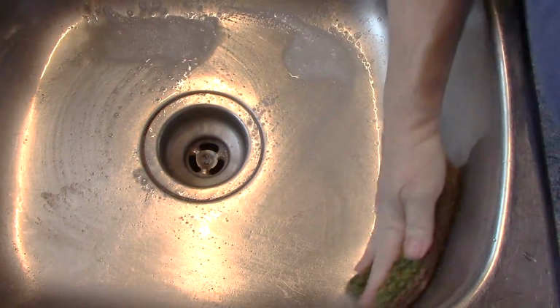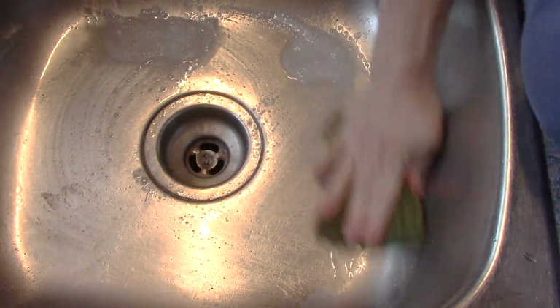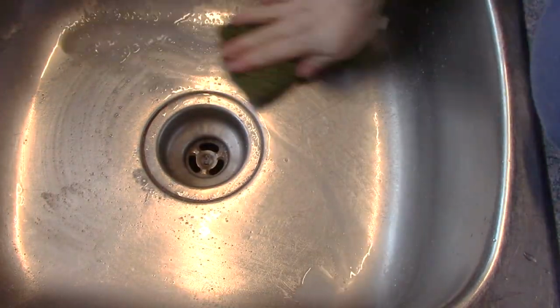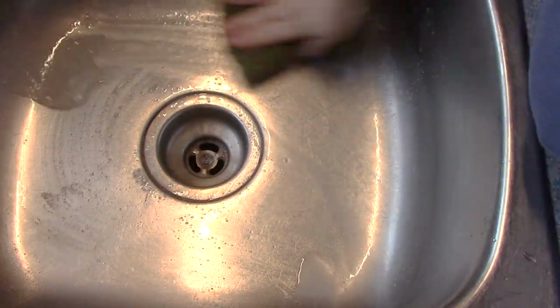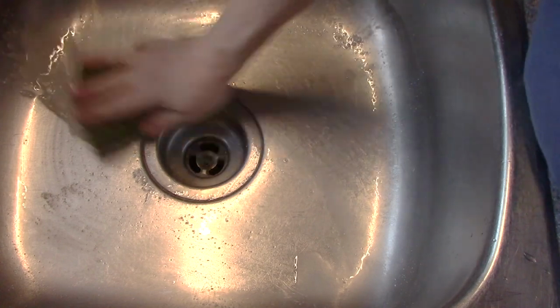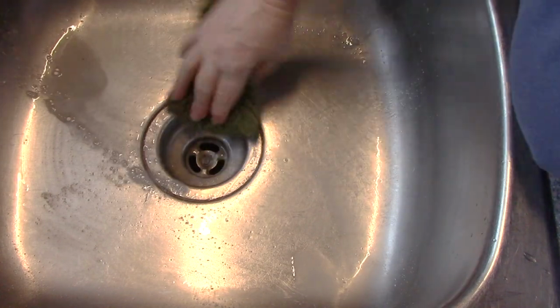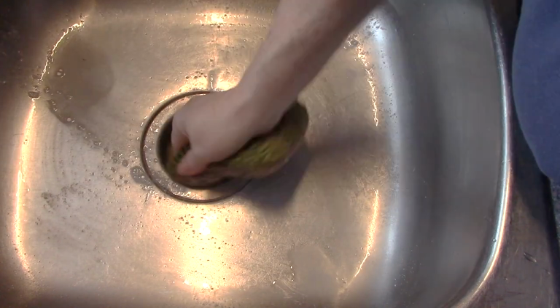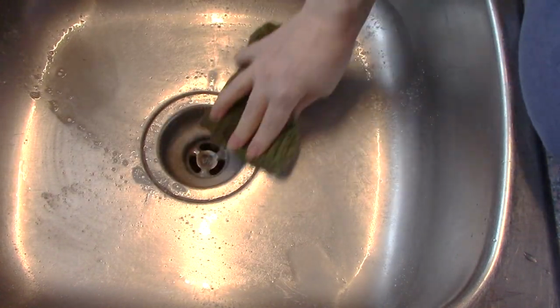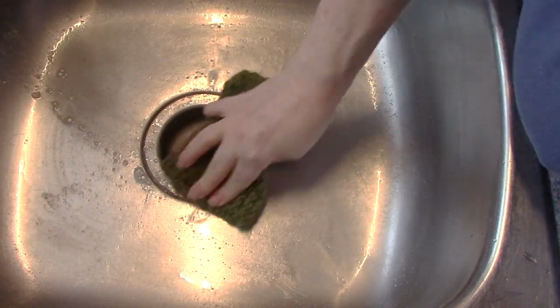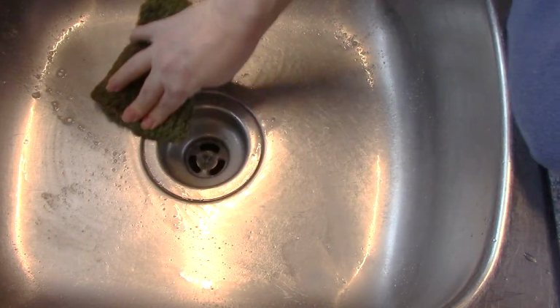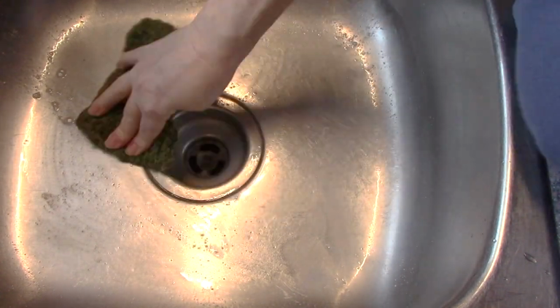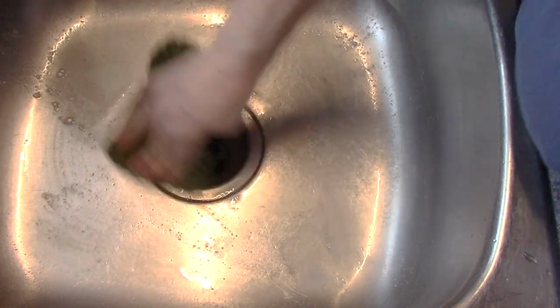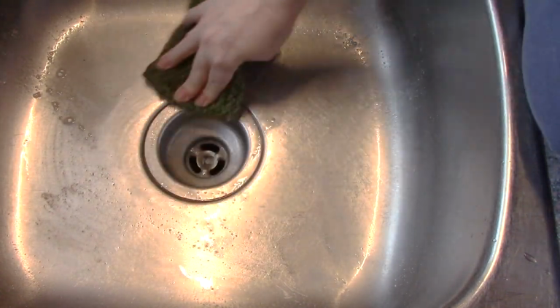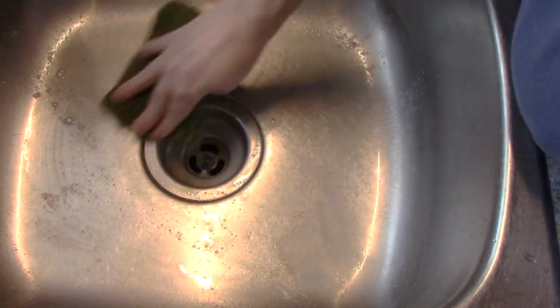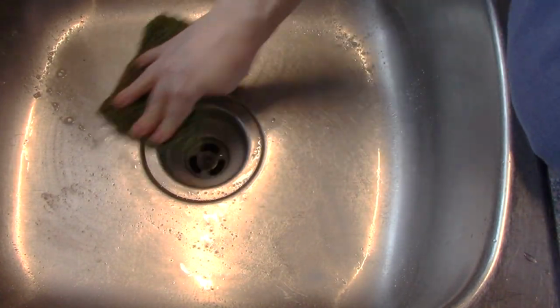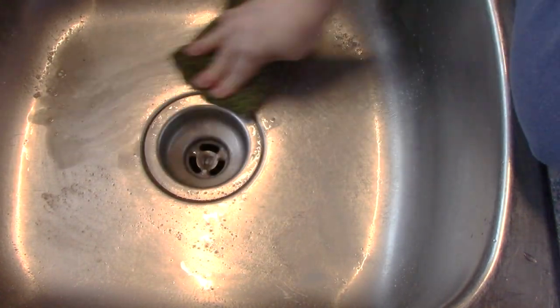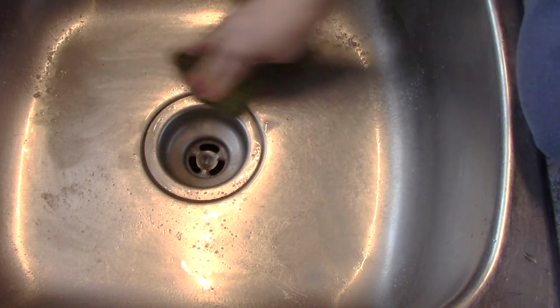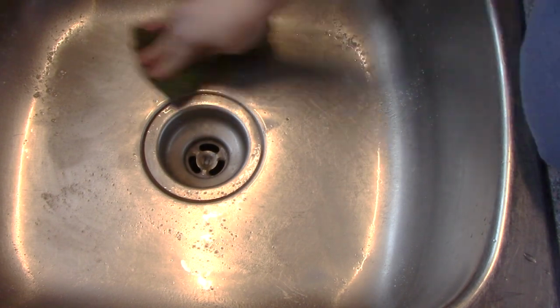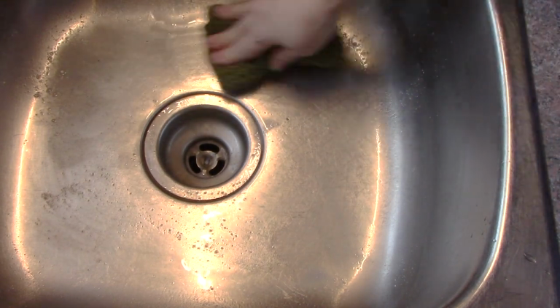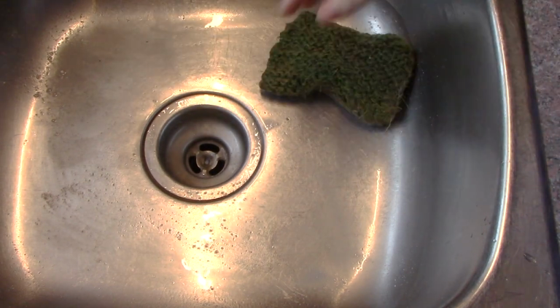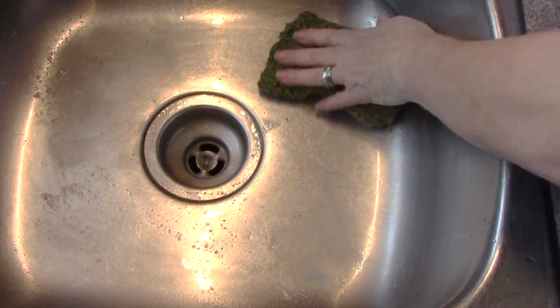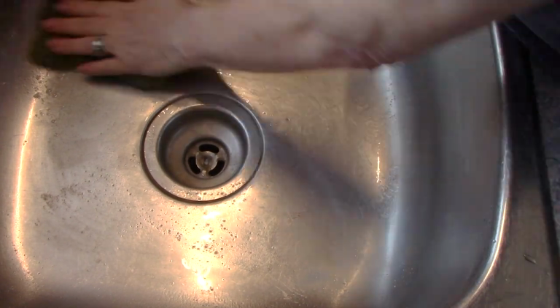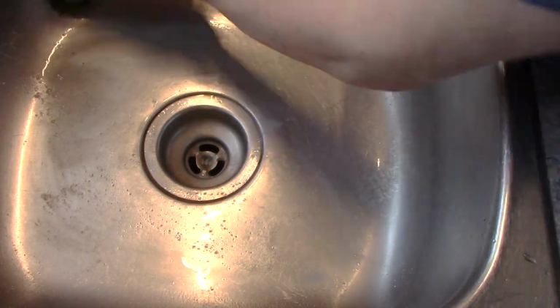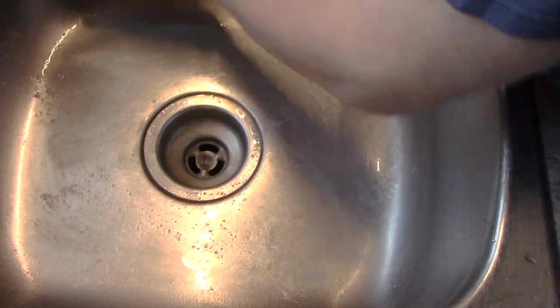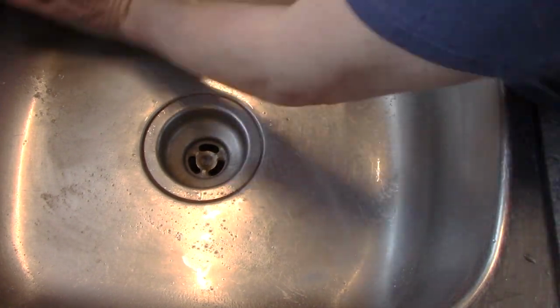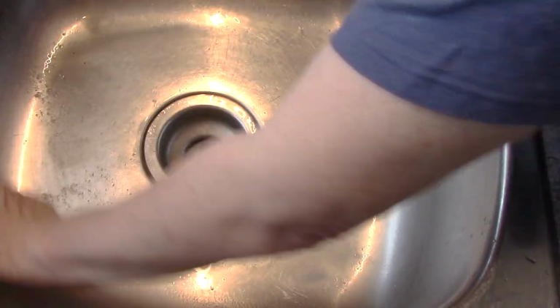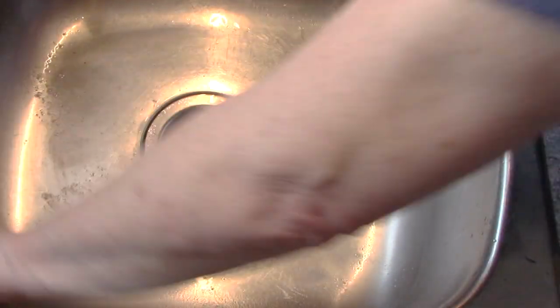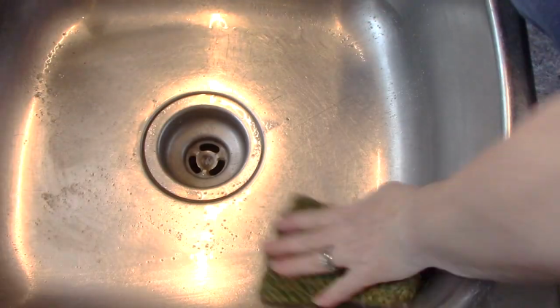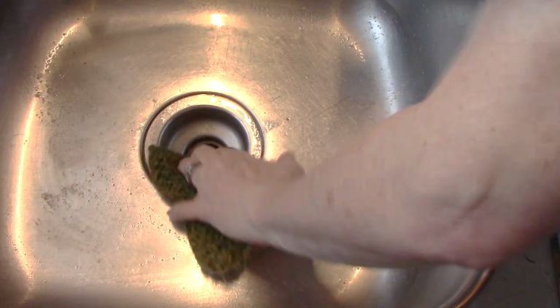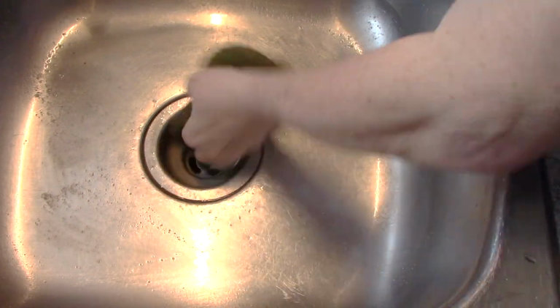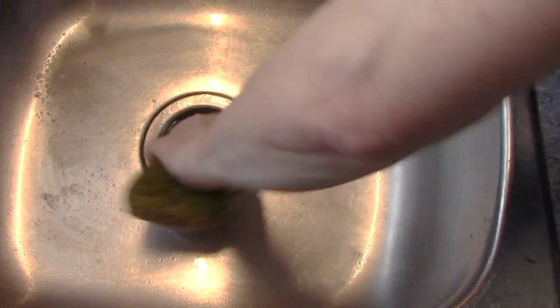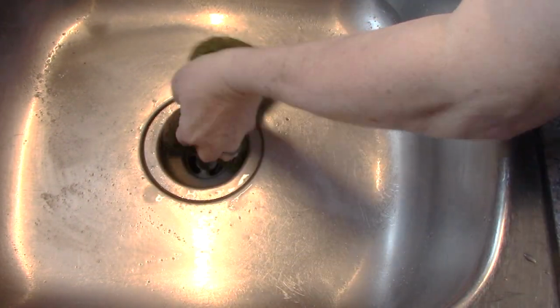My sink was relatively stain-ridden with tea and coffee and so forth. It smells so nice with that pine.